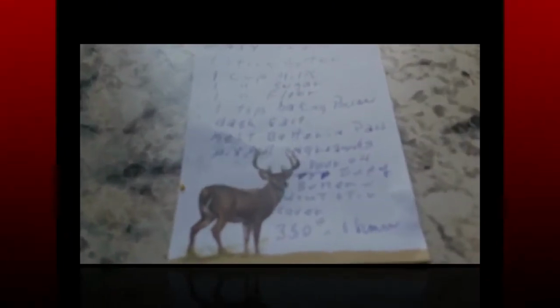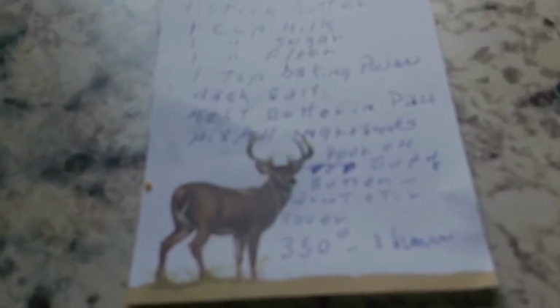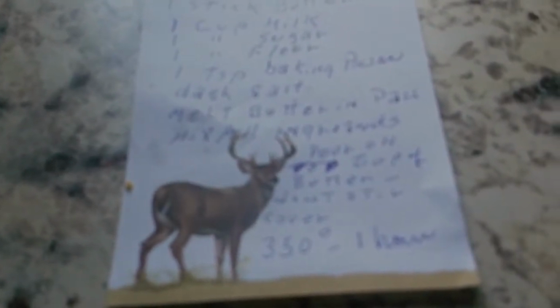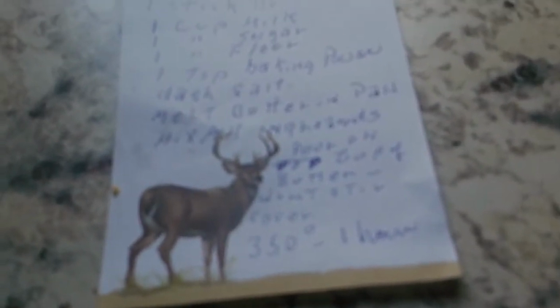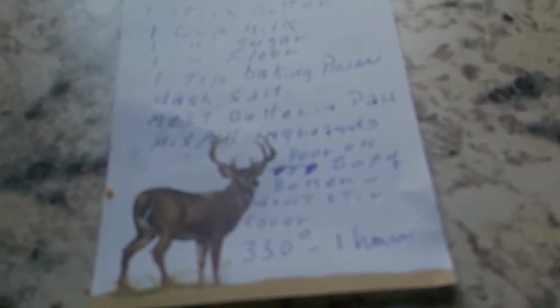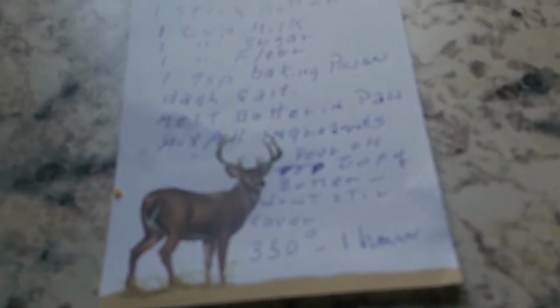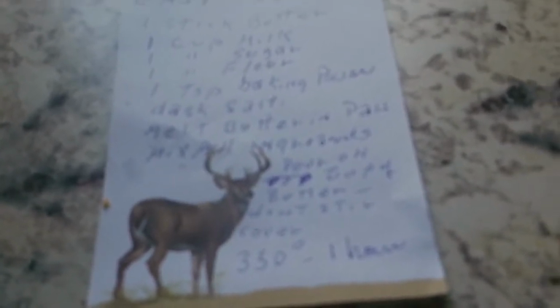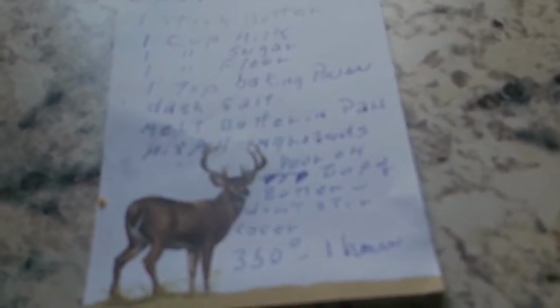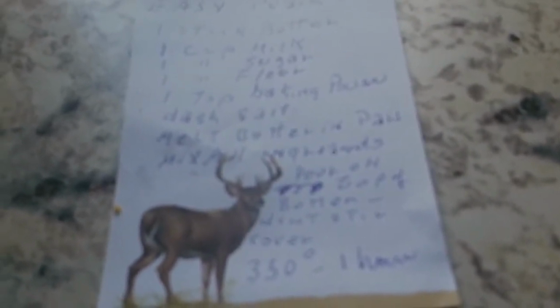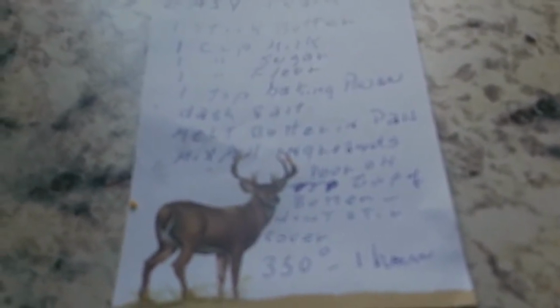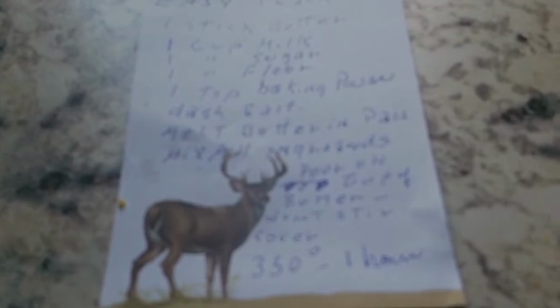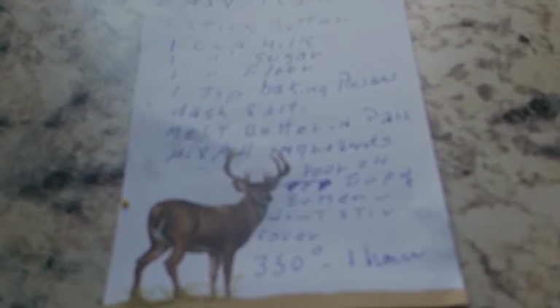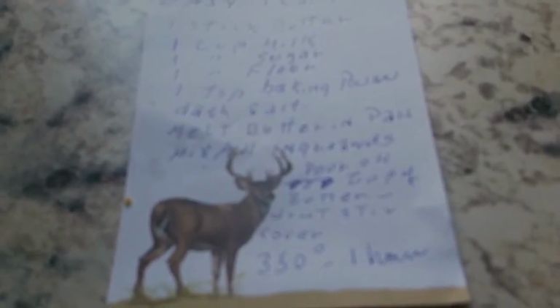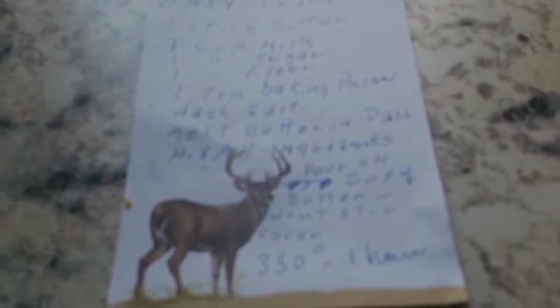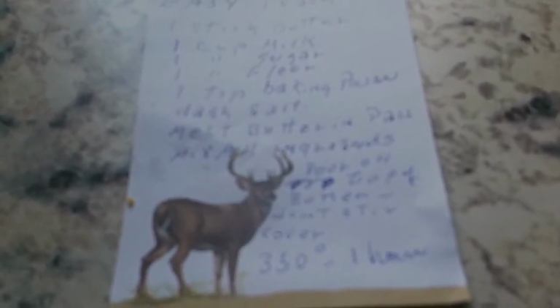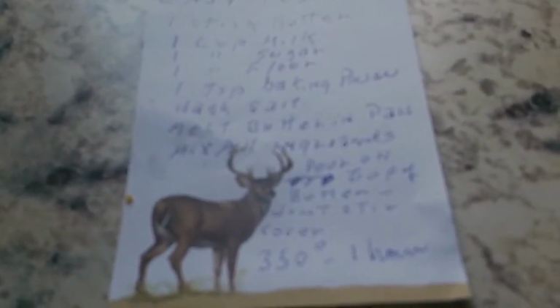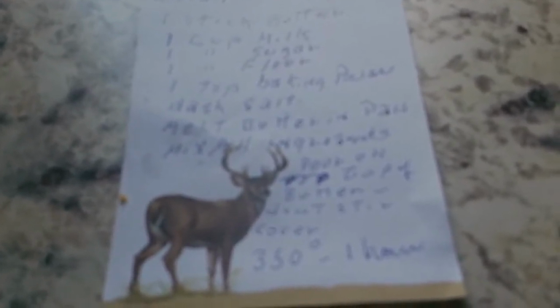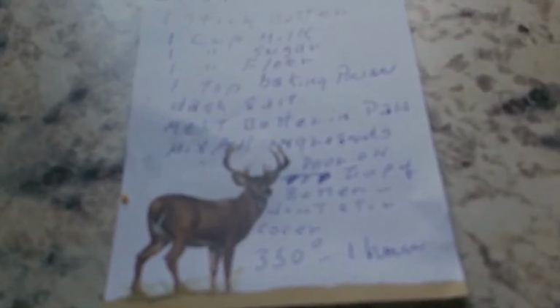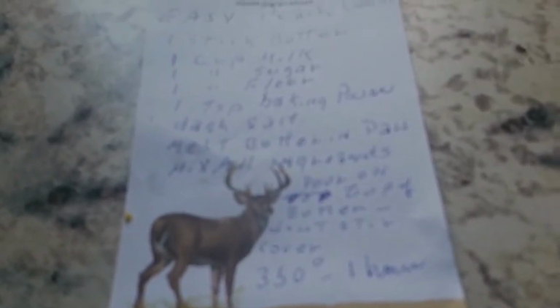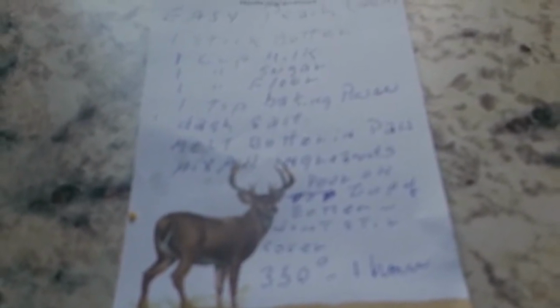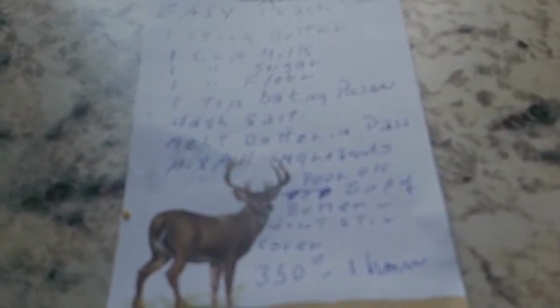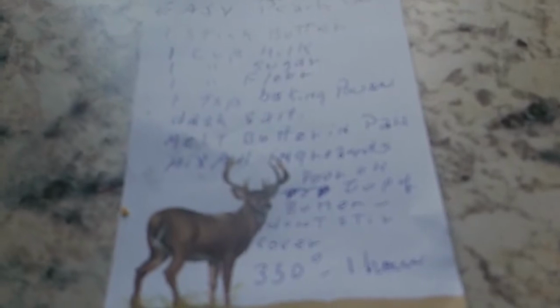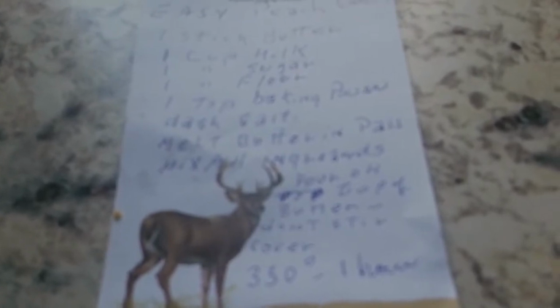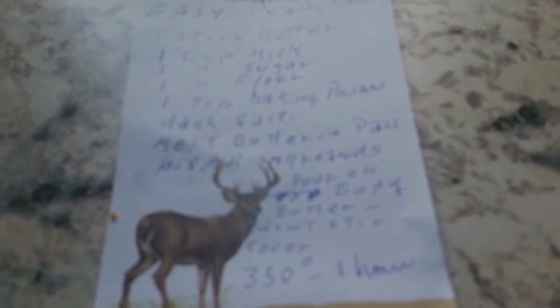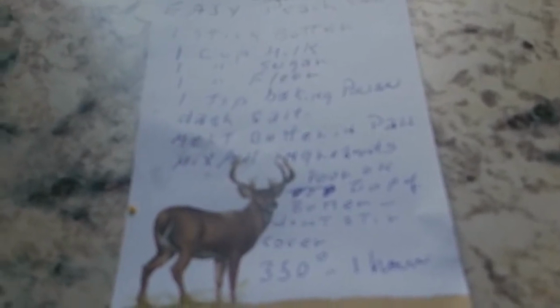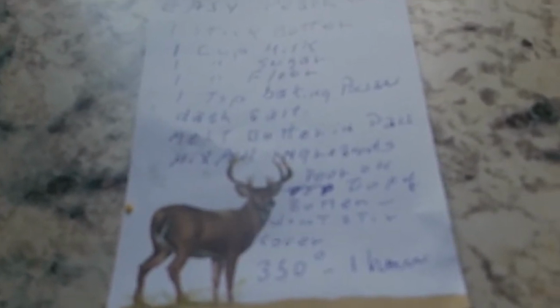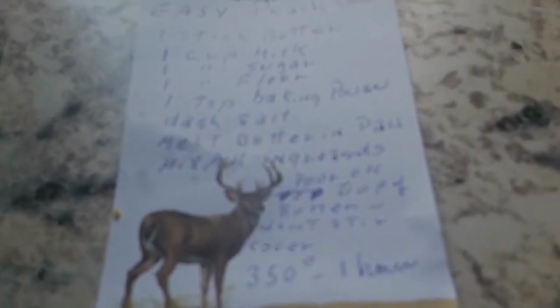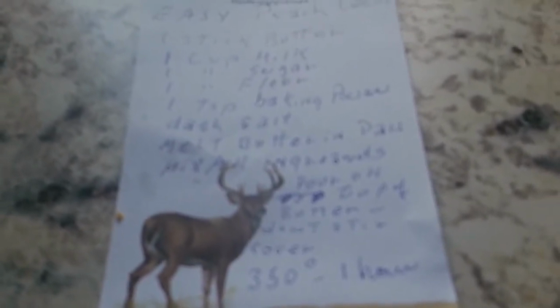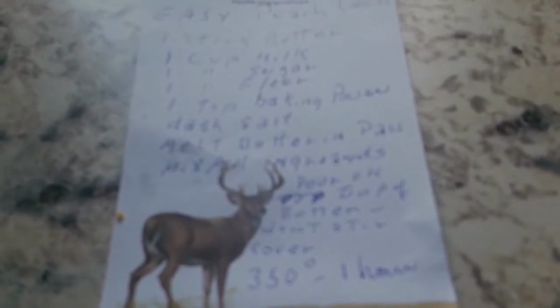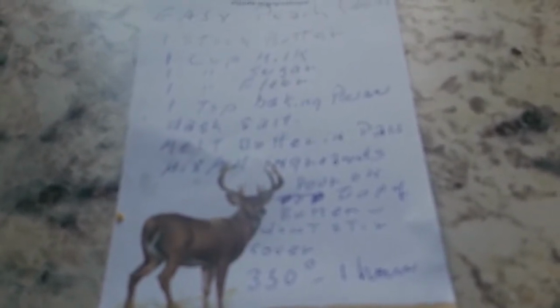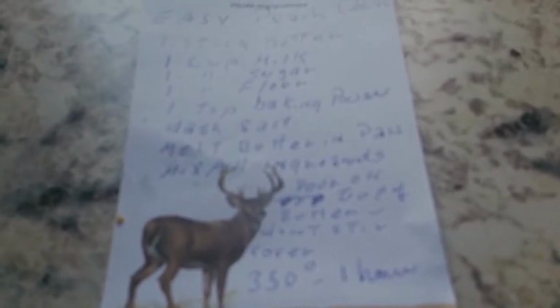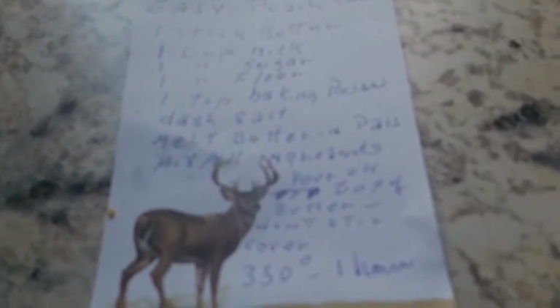Hello, this is Susan. I'm gonna give you a recipe for easy, real easy peach cobbler, and you'll see what it looks like here in just a second. All you do is take a stick of butter and you melt it.